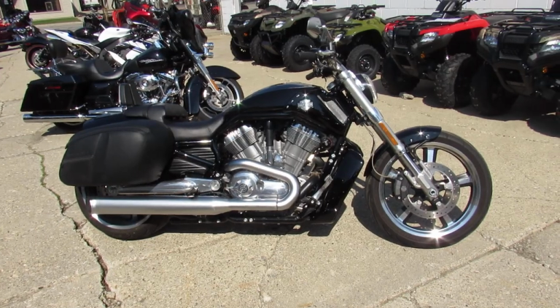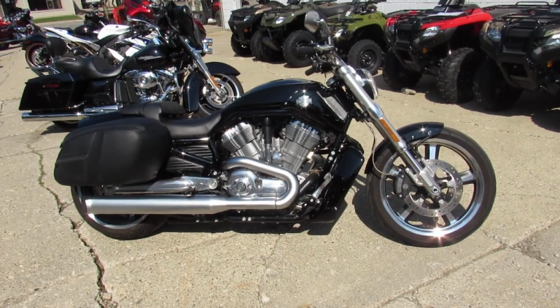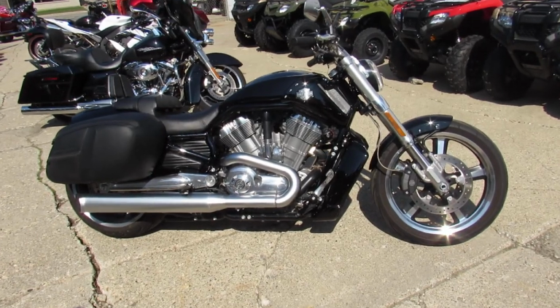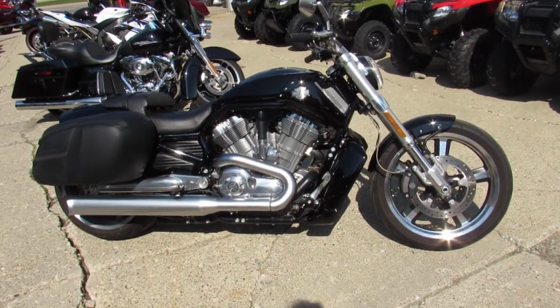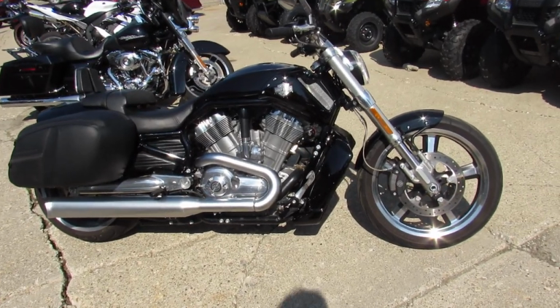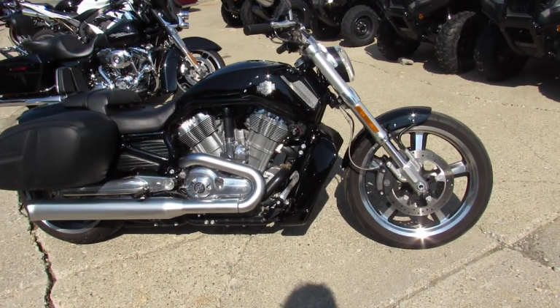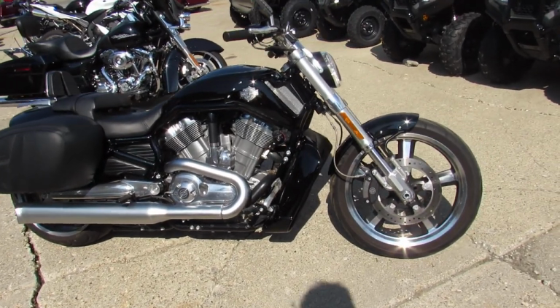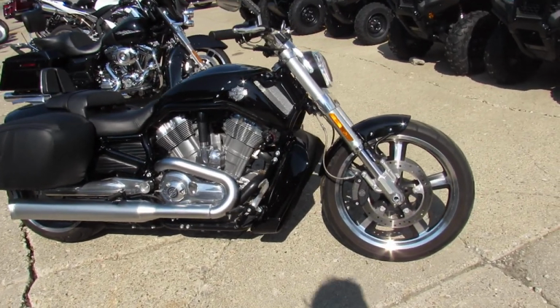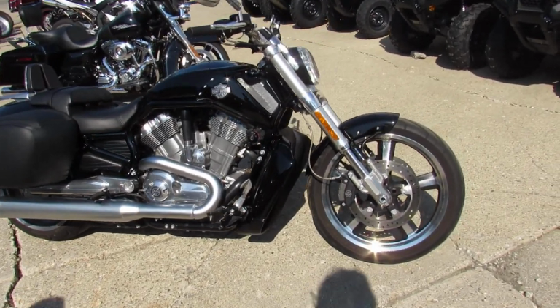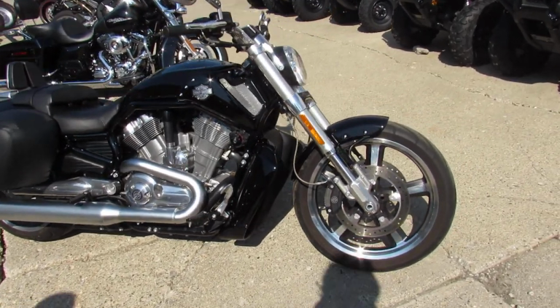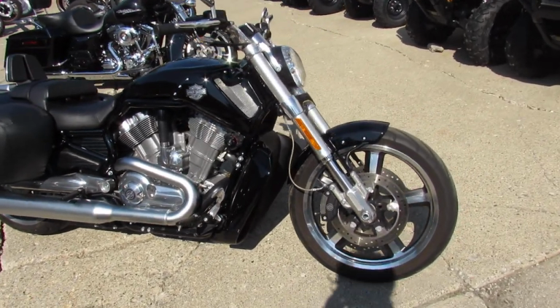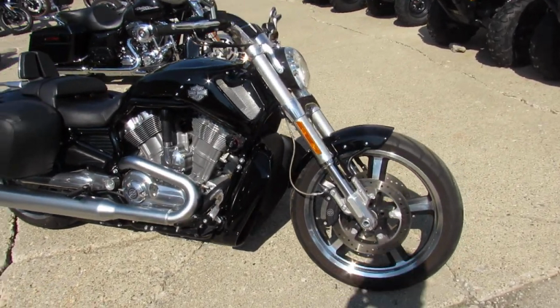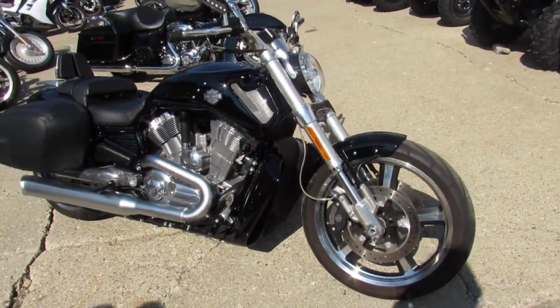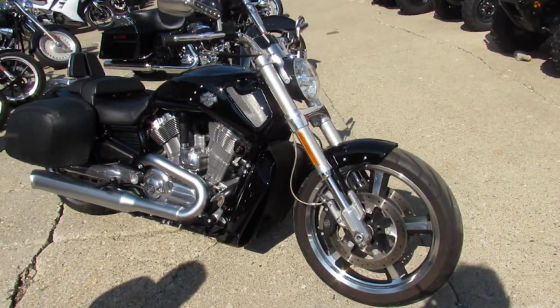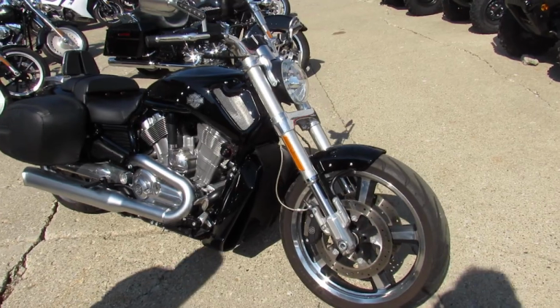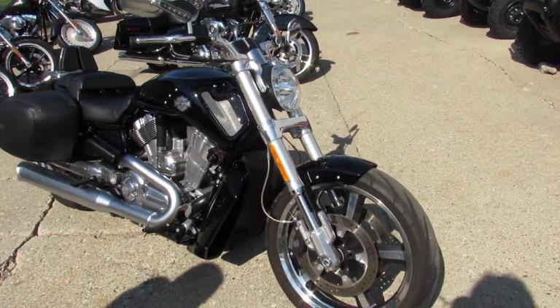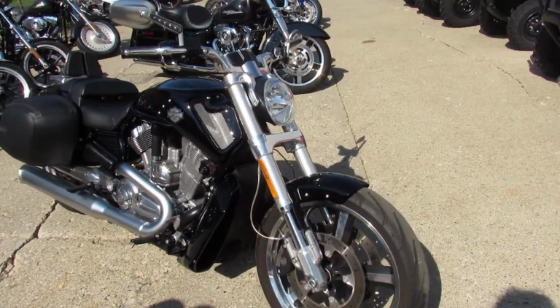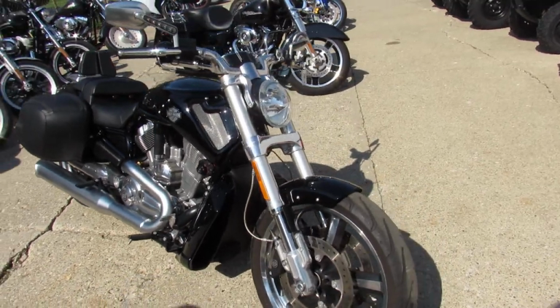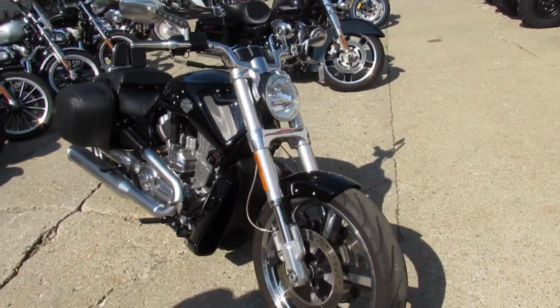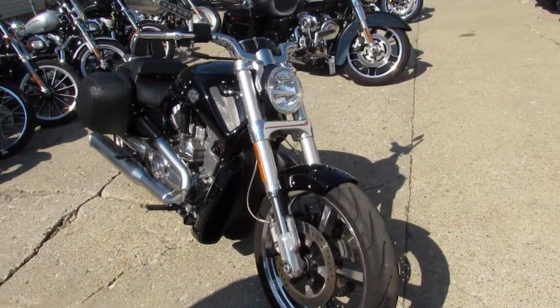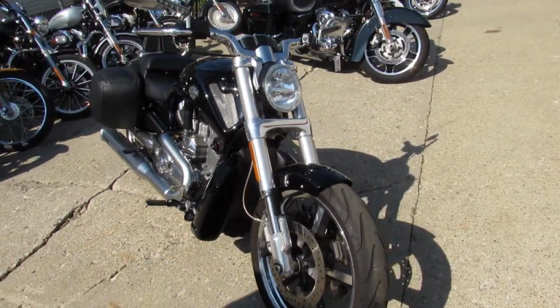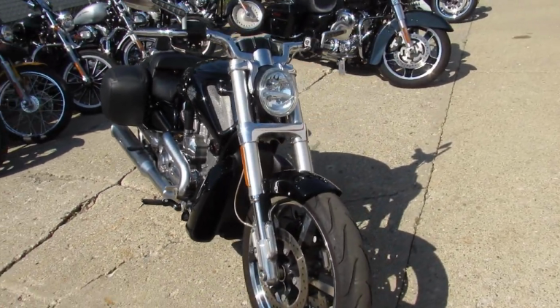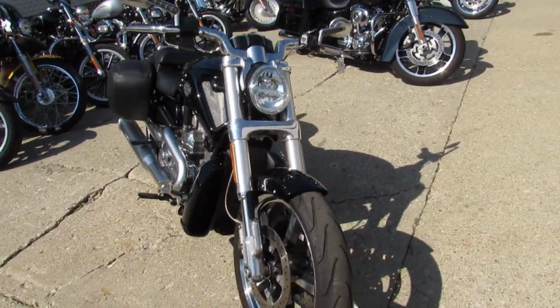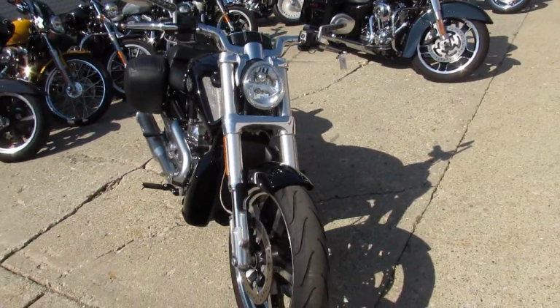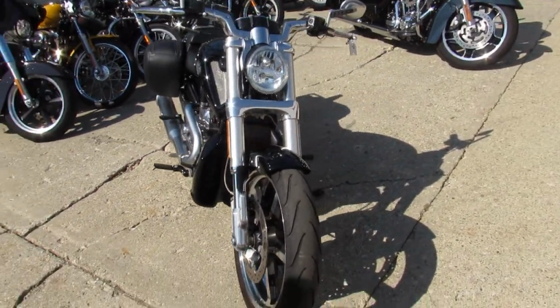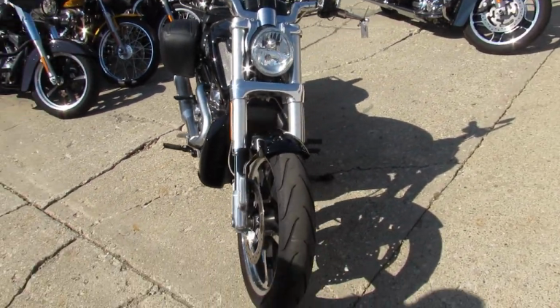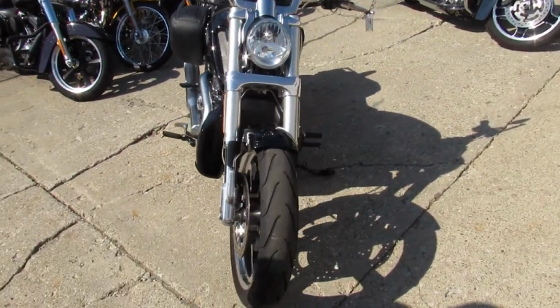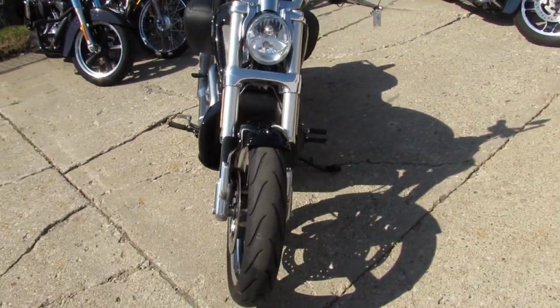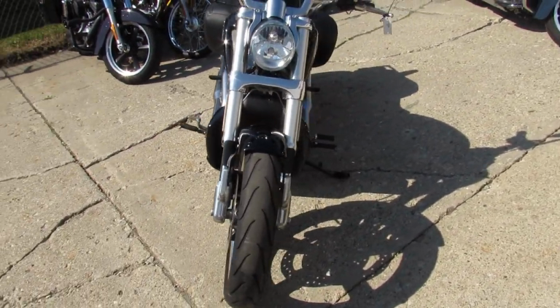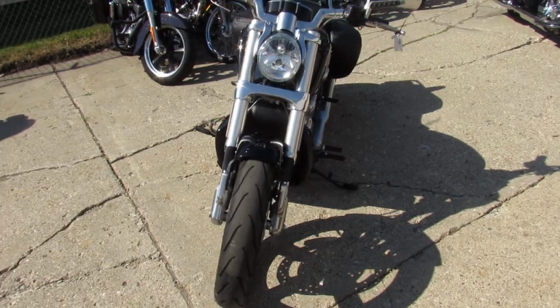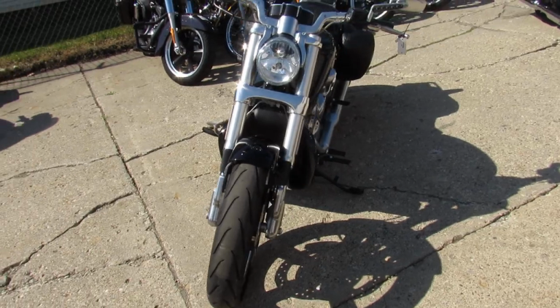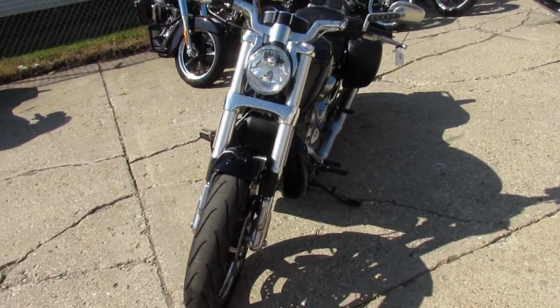Hey guys, it's ApprovalPowerSports.com here. We are loading up on the low mileage Harleys. This one here, 2013 Muscle Rod for sale, only has 4,821 miles.